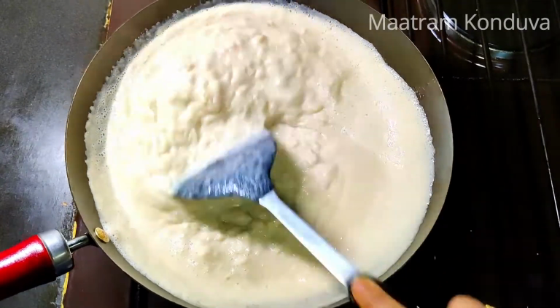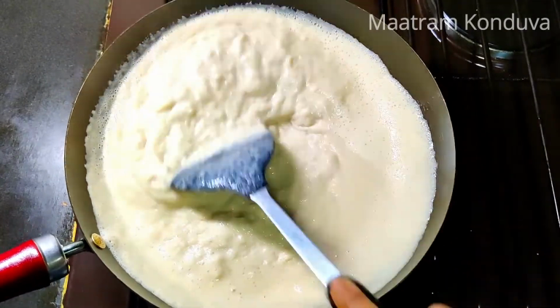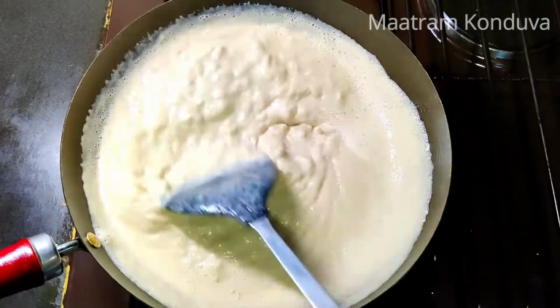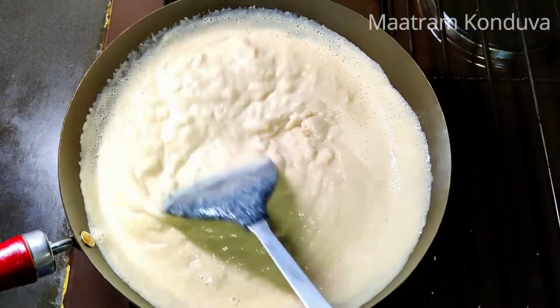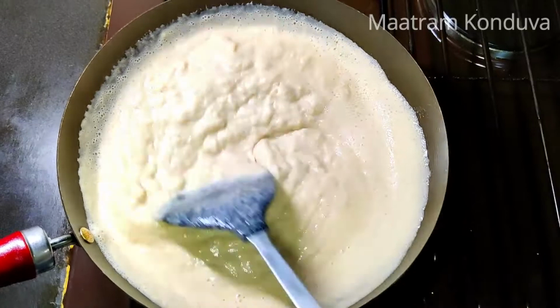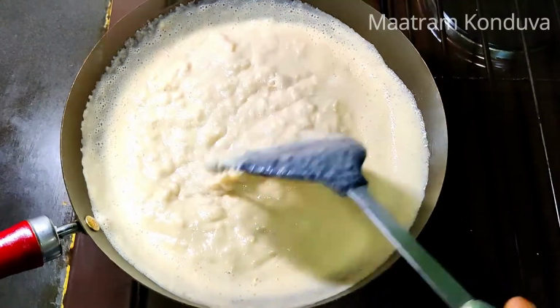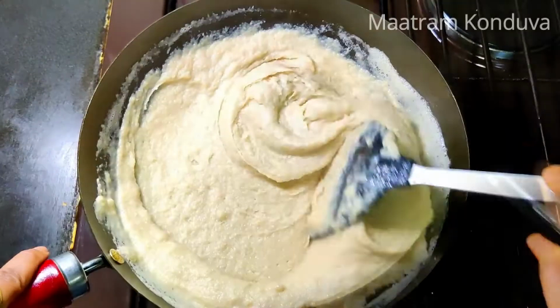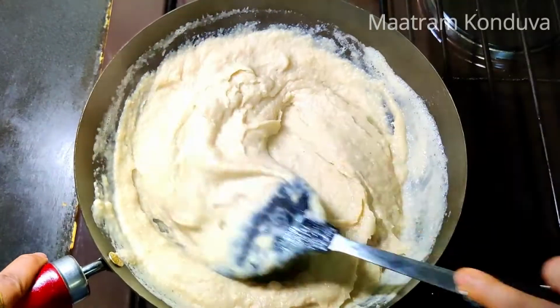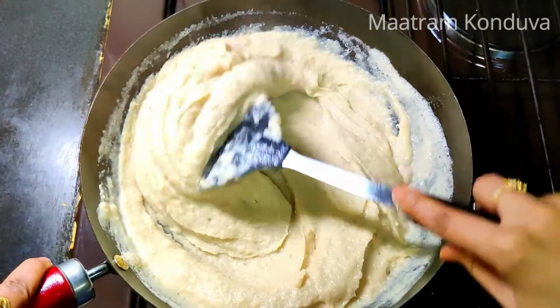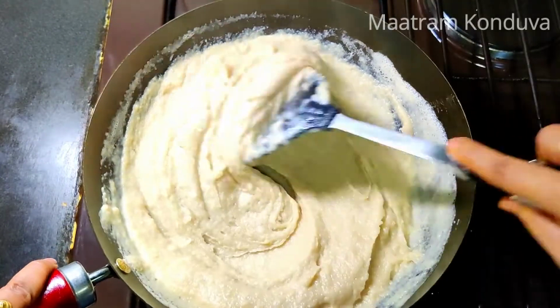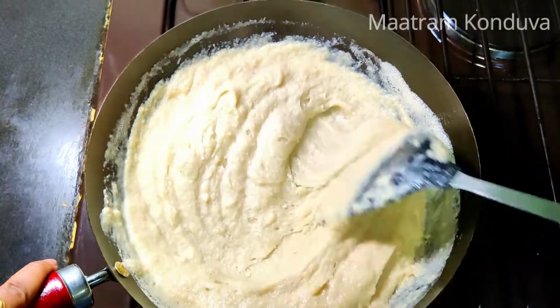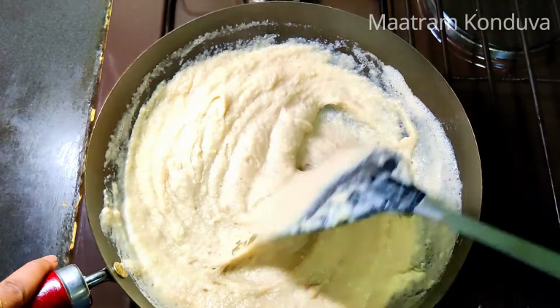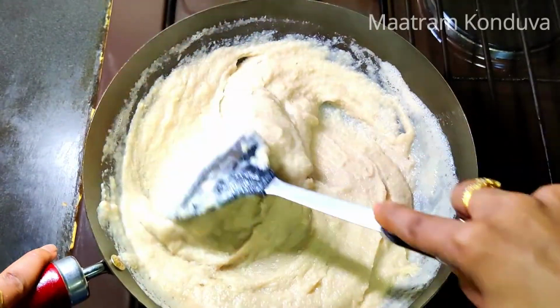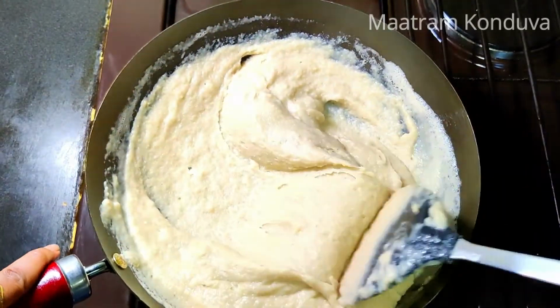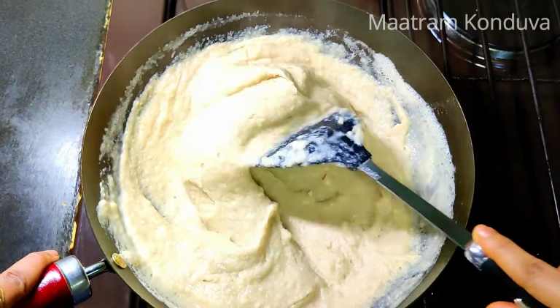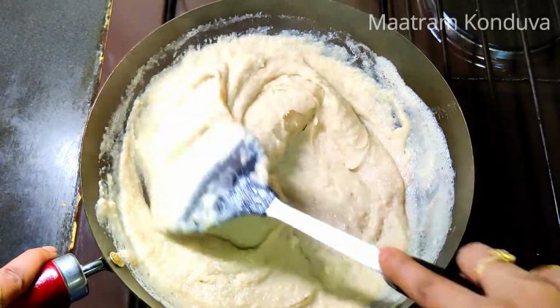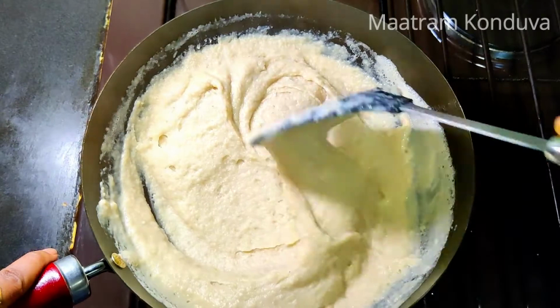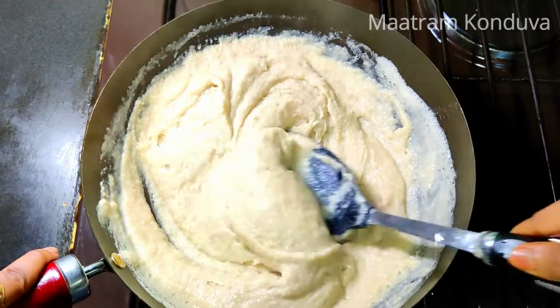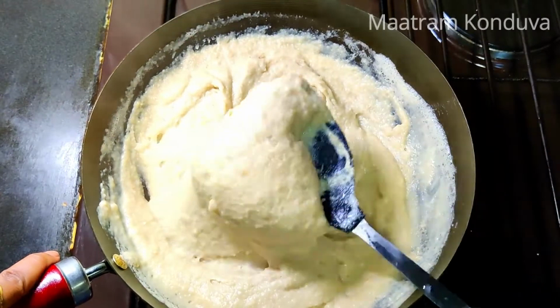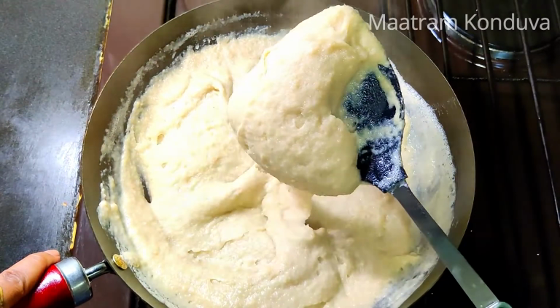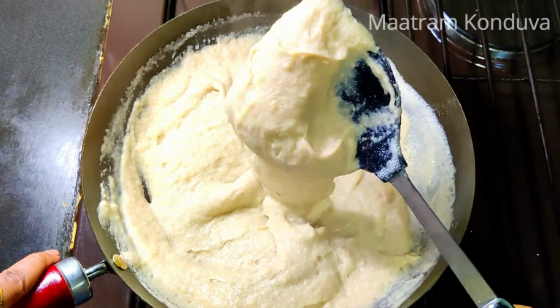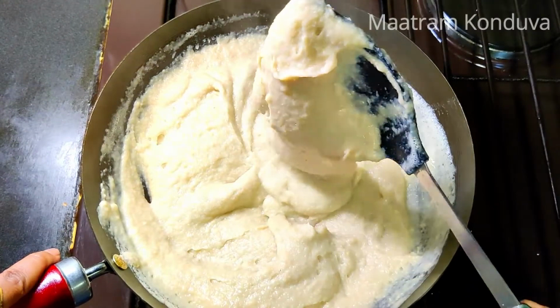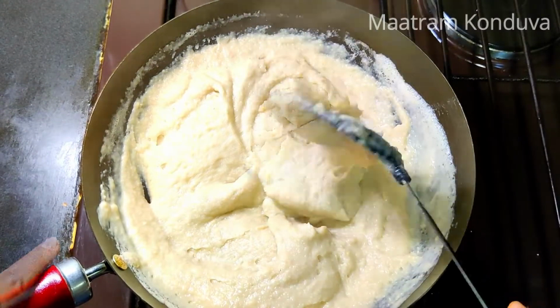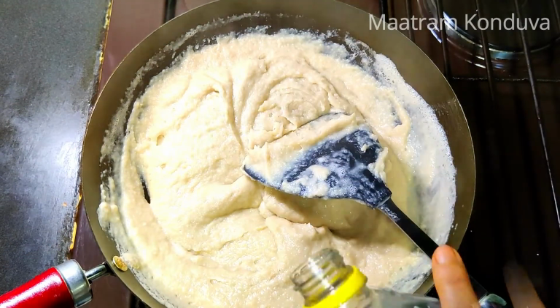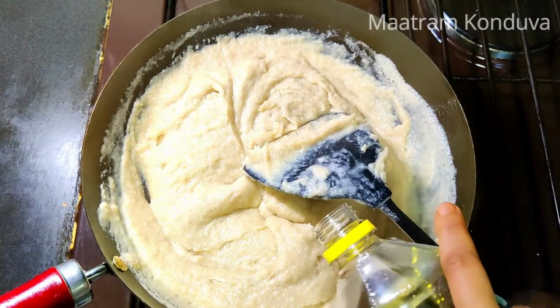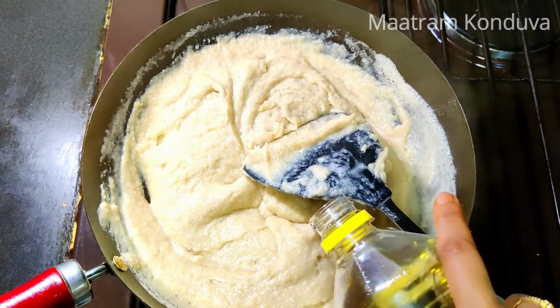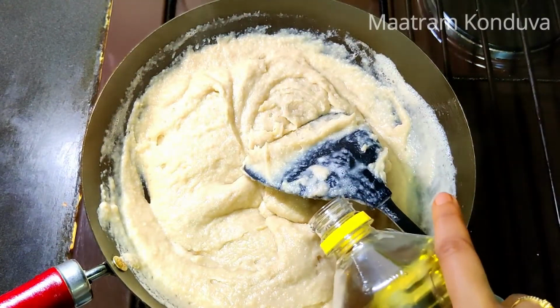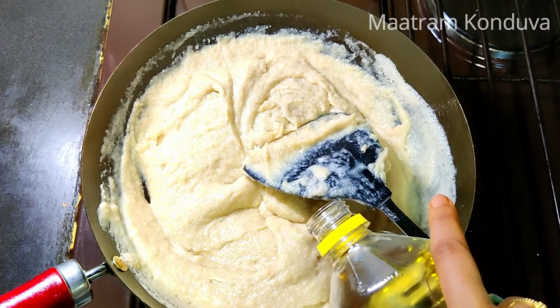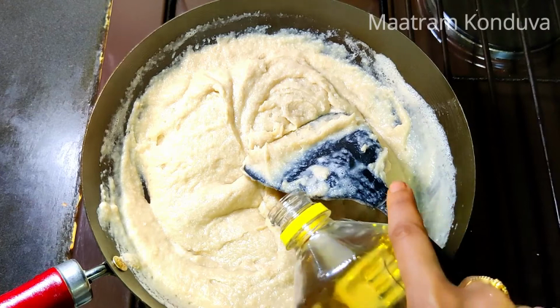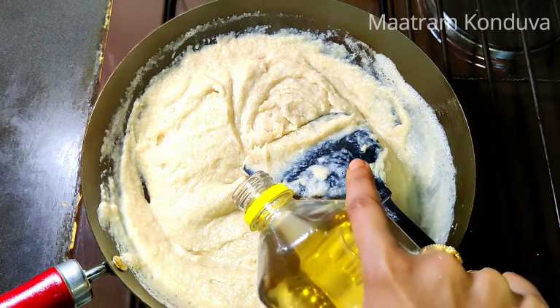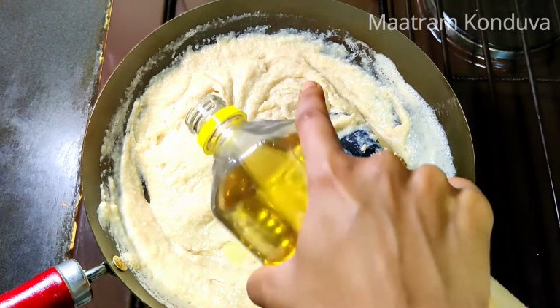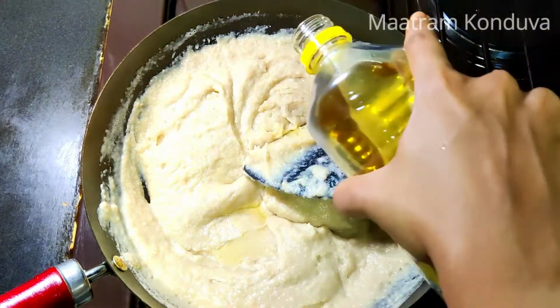Therefore, when you turn the khali to the pan khali, you can bring the khali regularly. Now the khali is ready. This stage is ready. Add 2 tbsp of the pan.